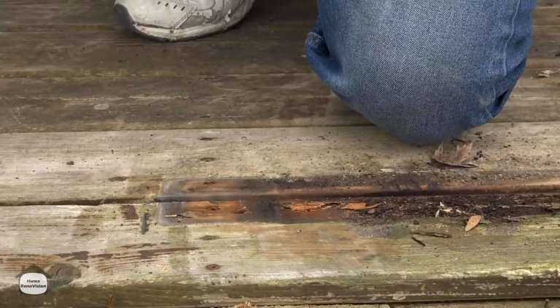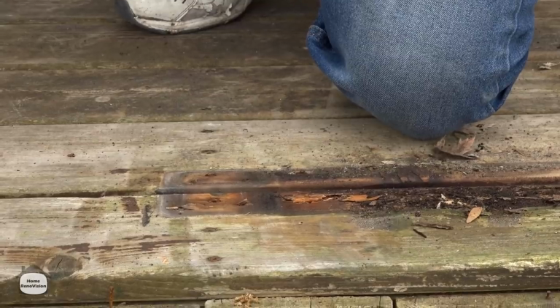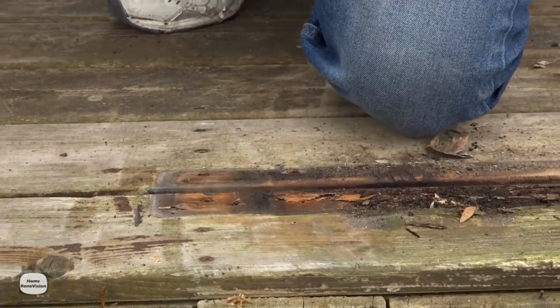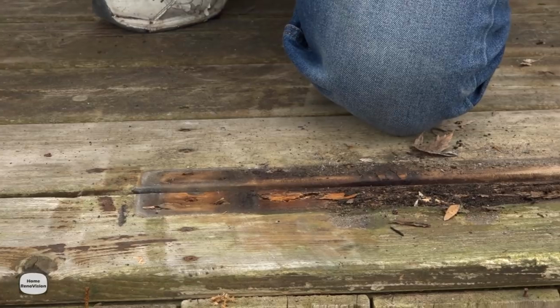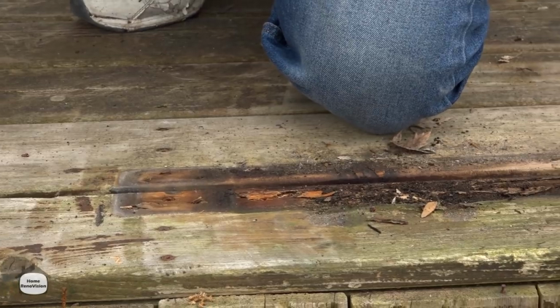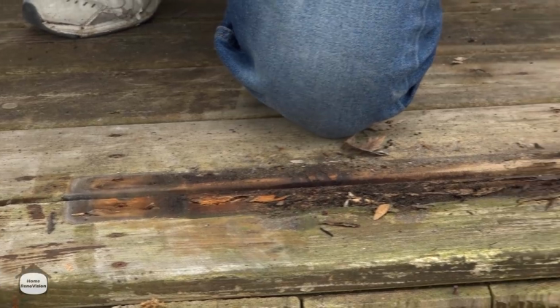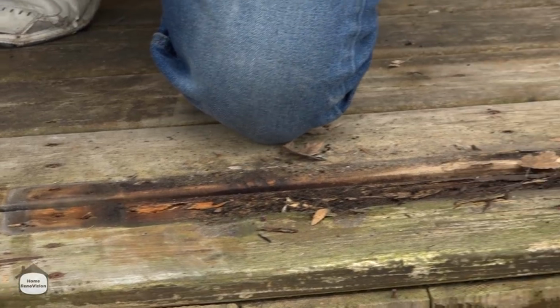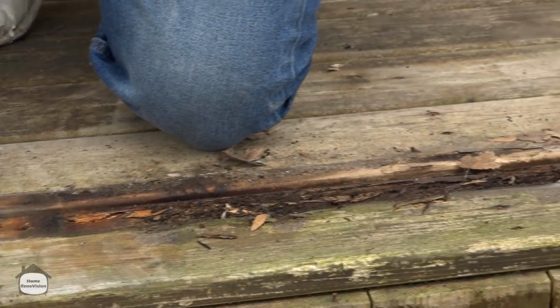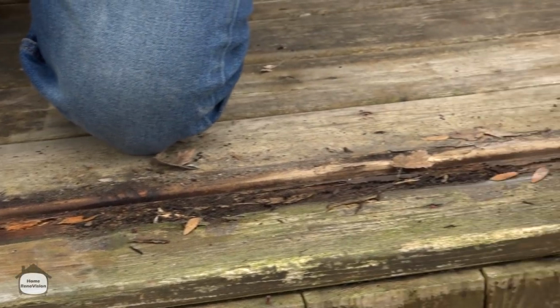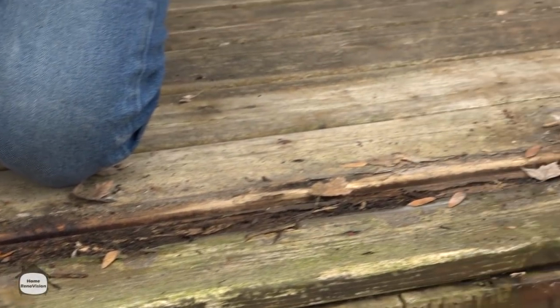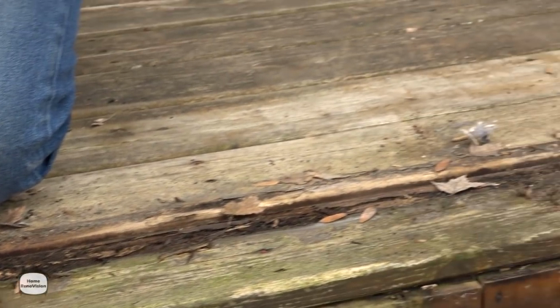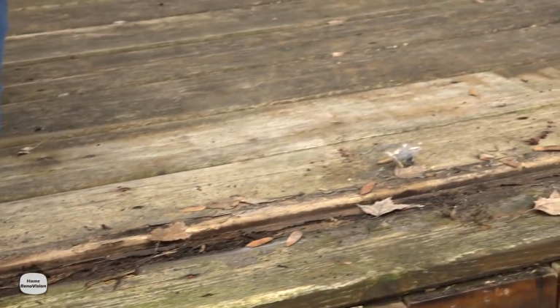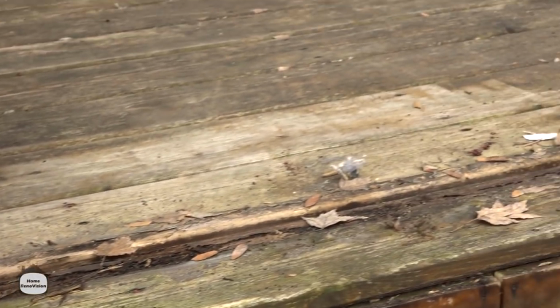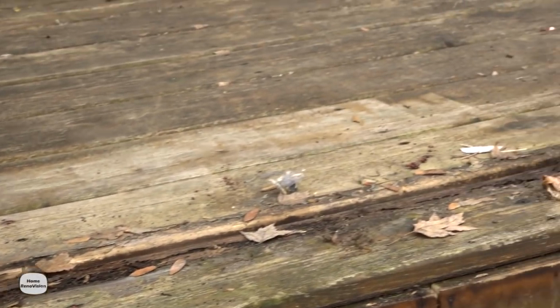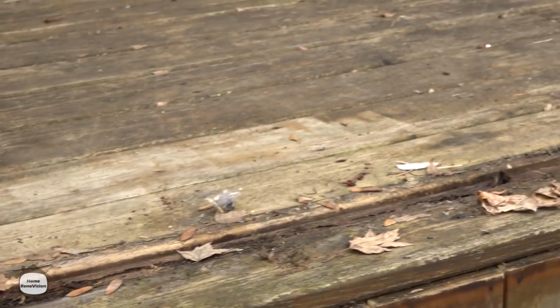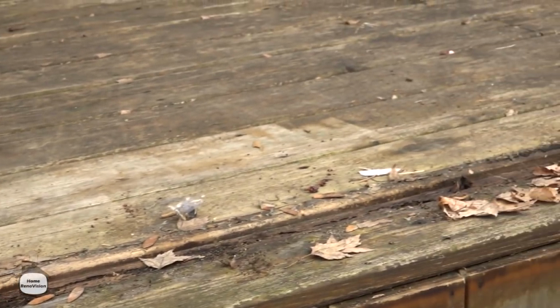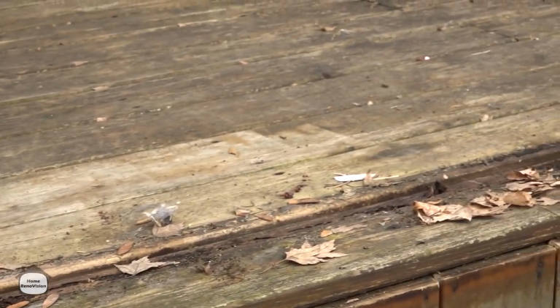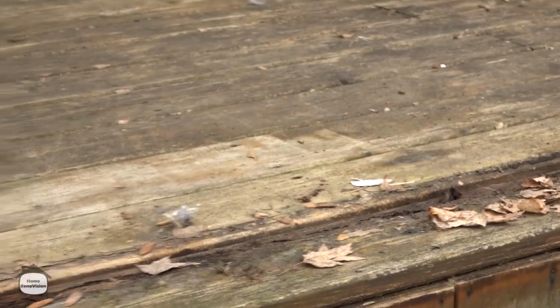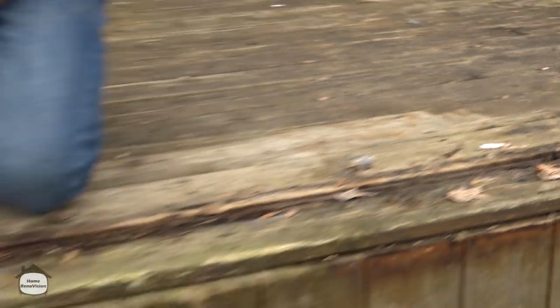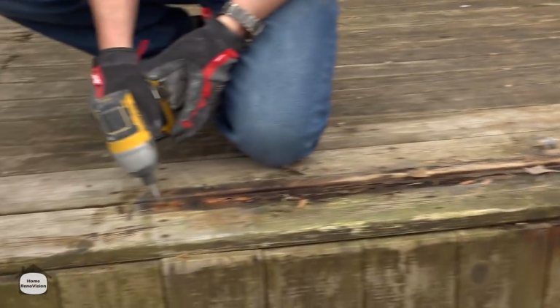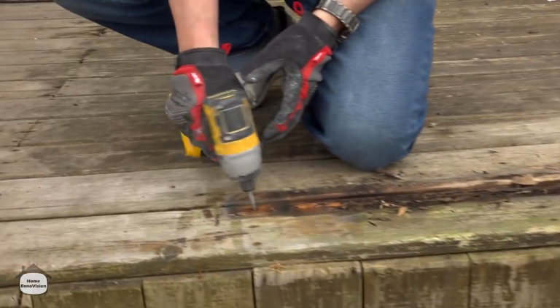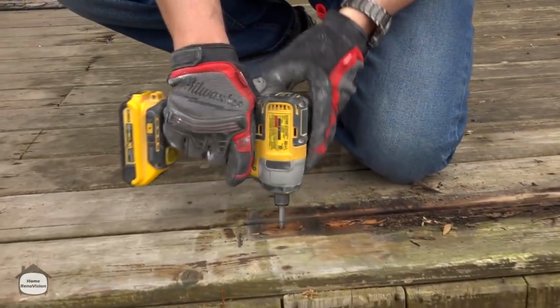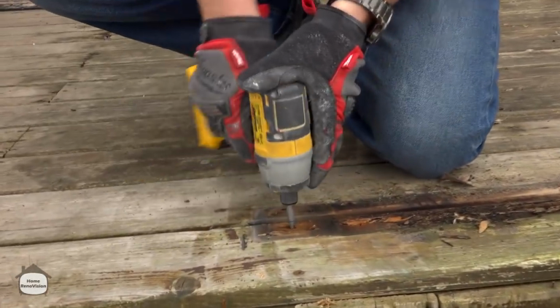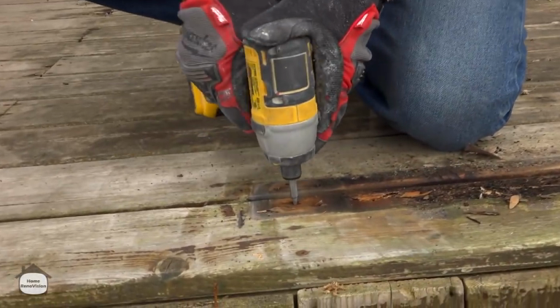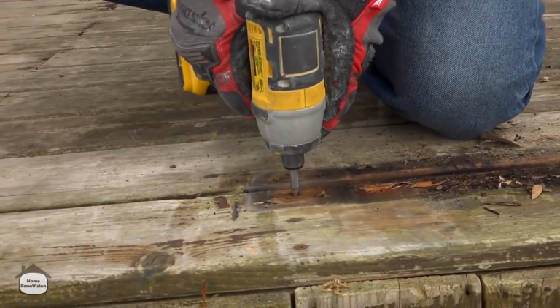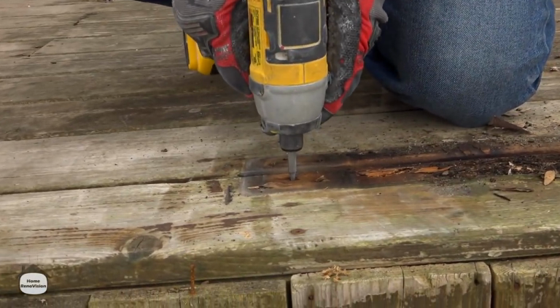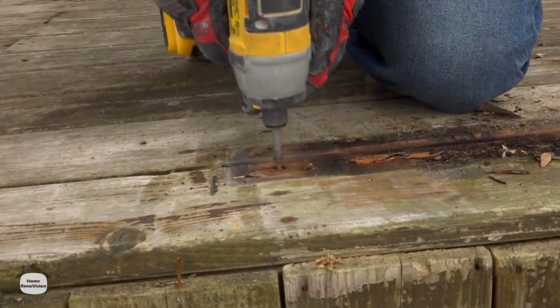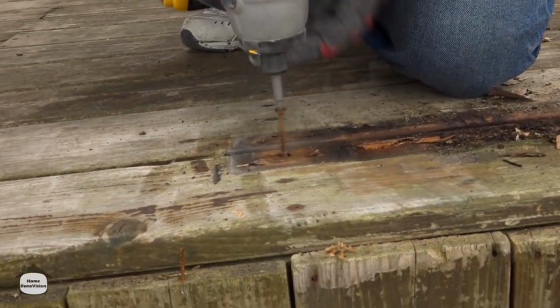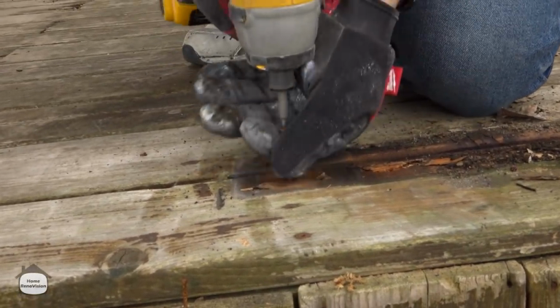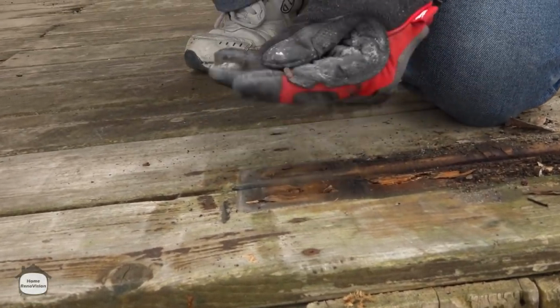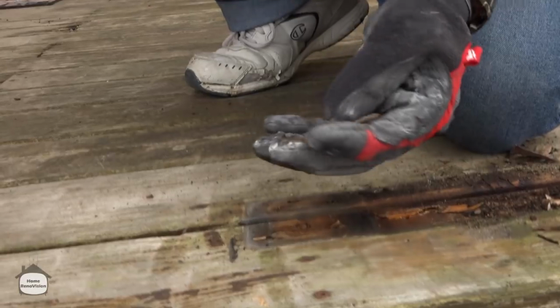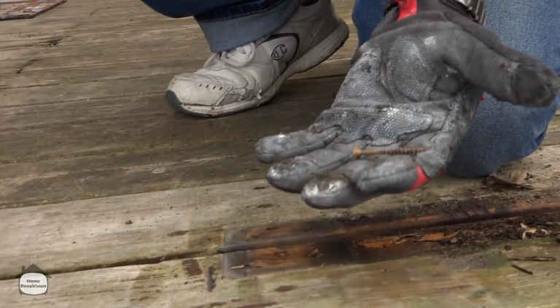We found out really quickly when we pushed the railing over that they were using the wrong size screws to build everything. So let's find out if they put the floor down with the right screws. Nope.